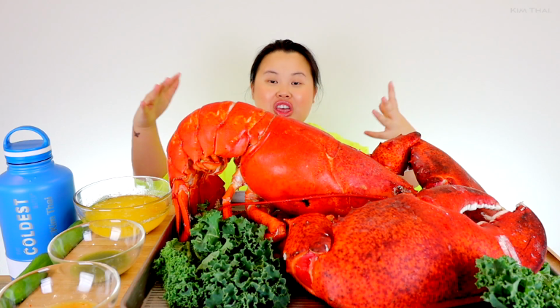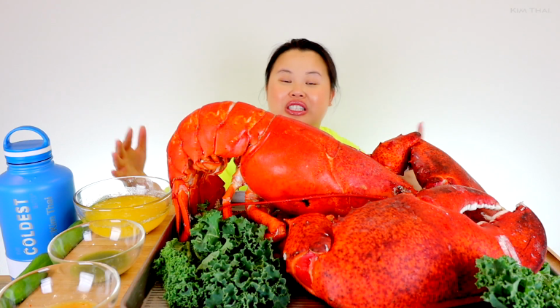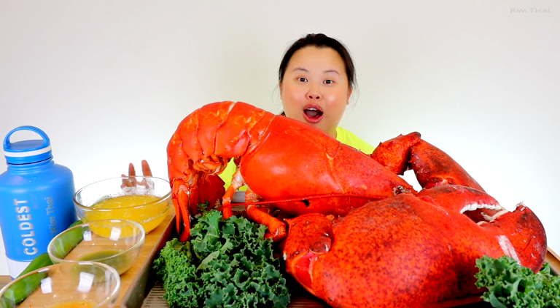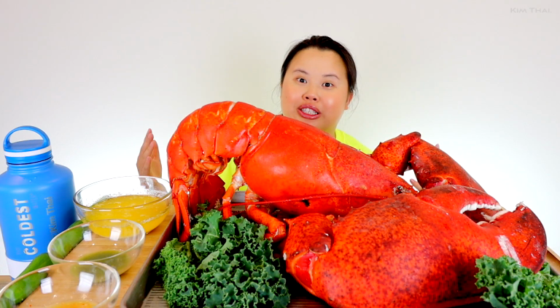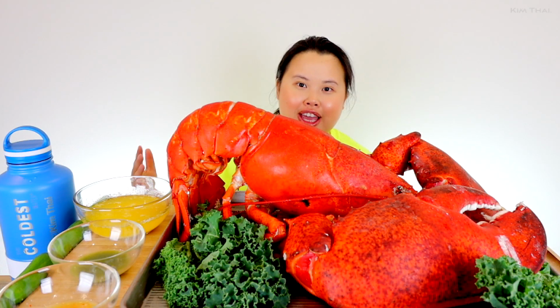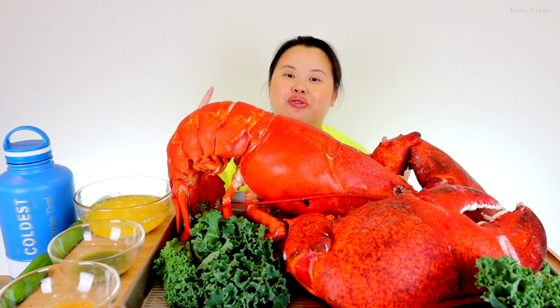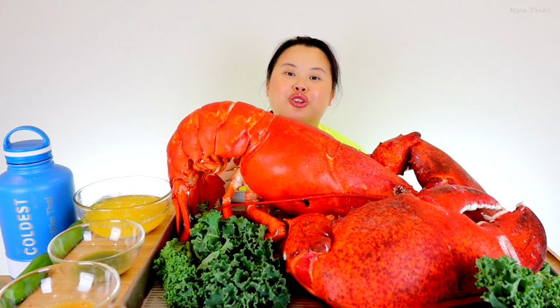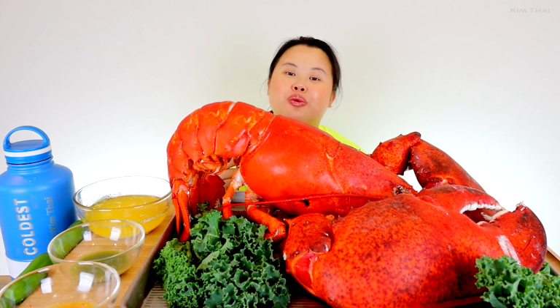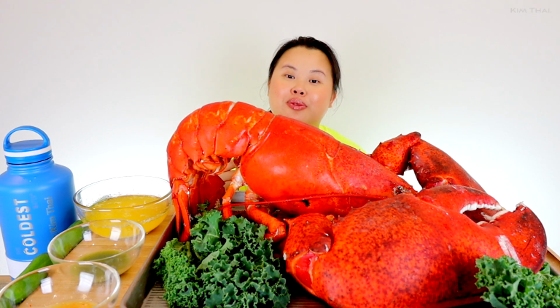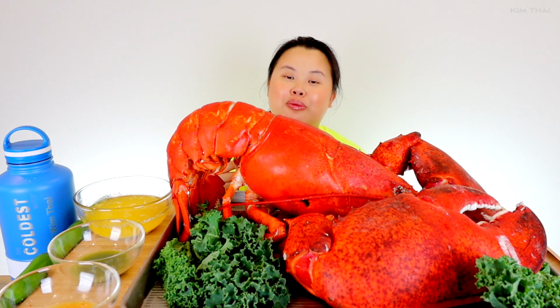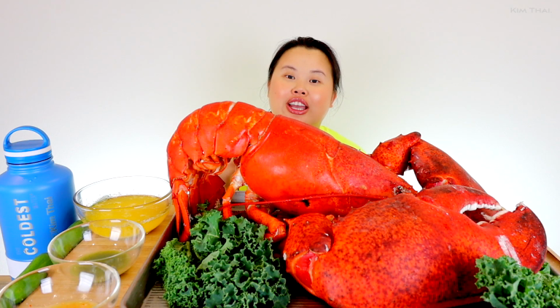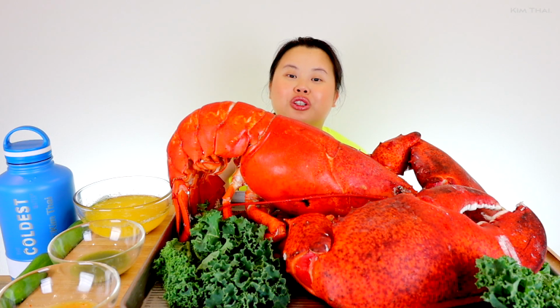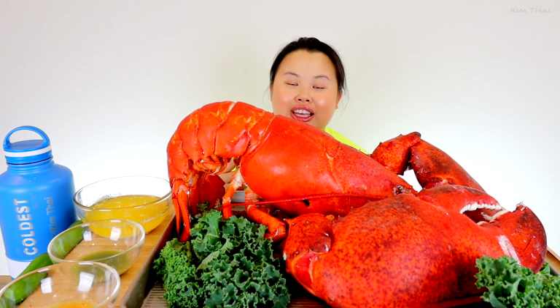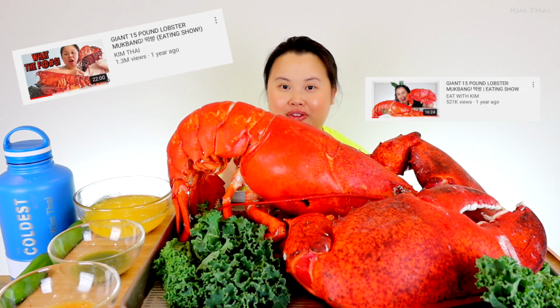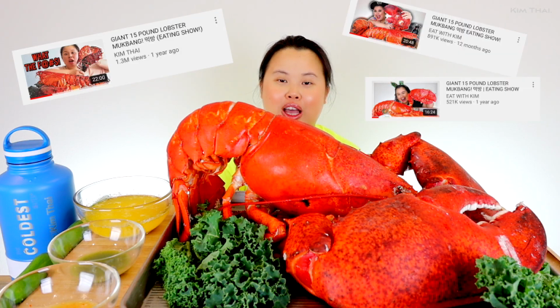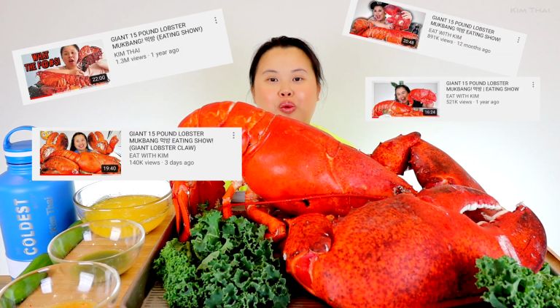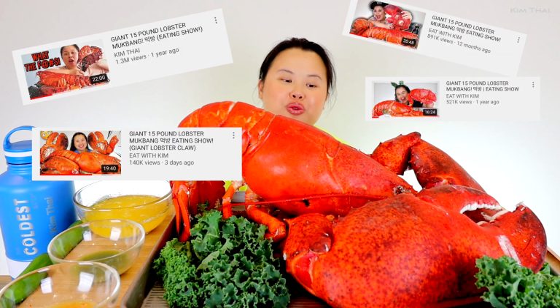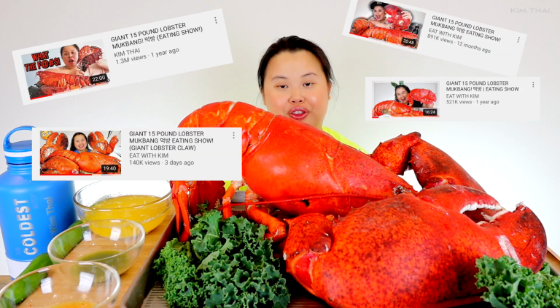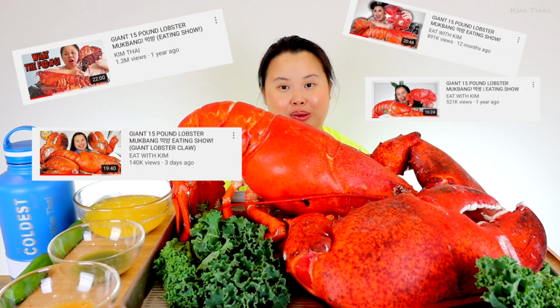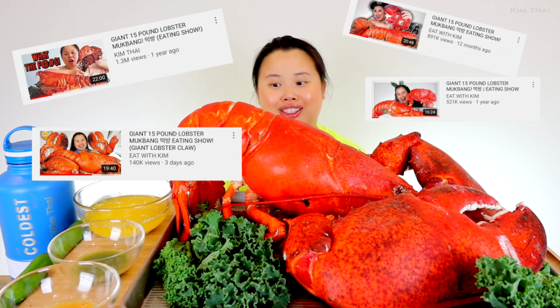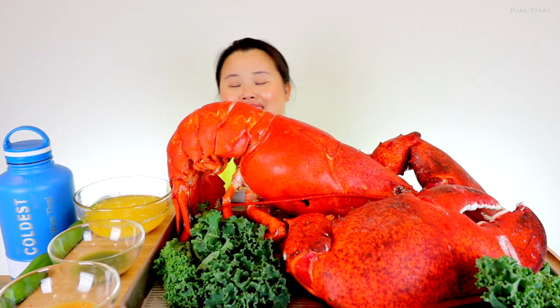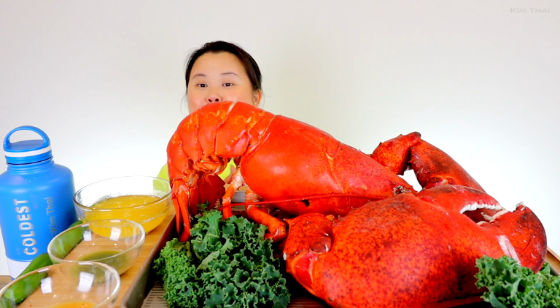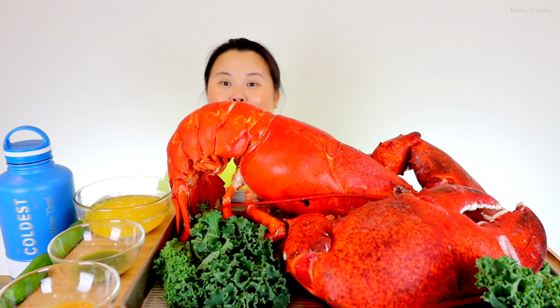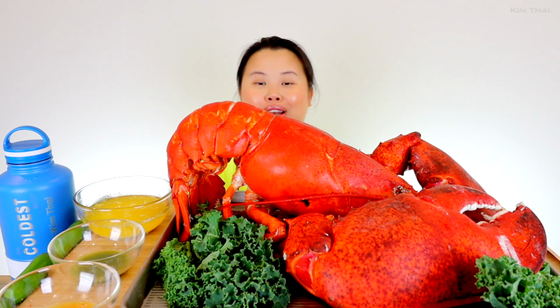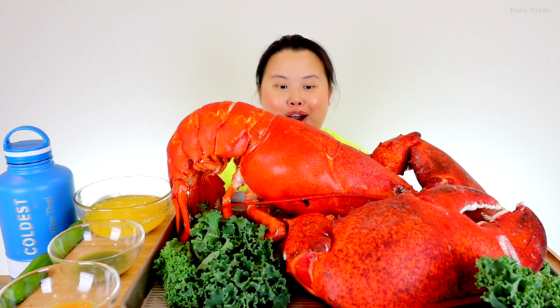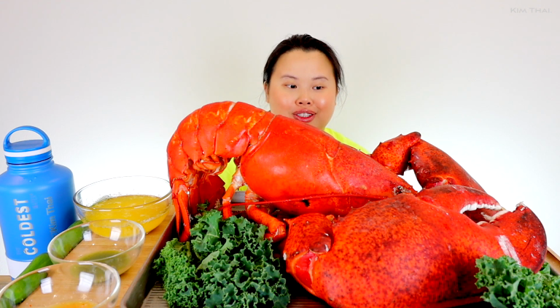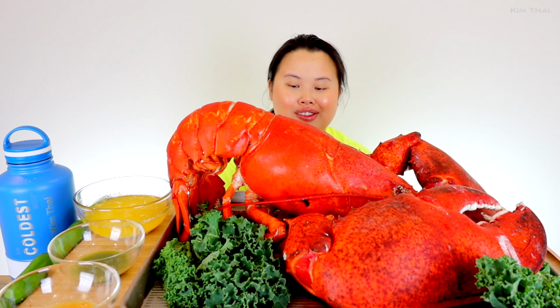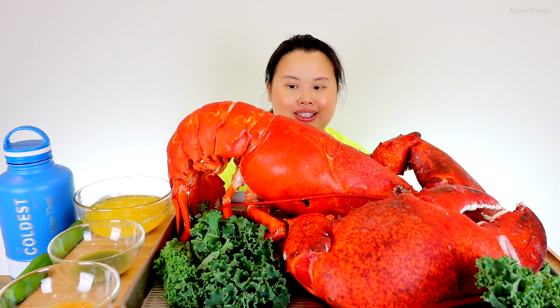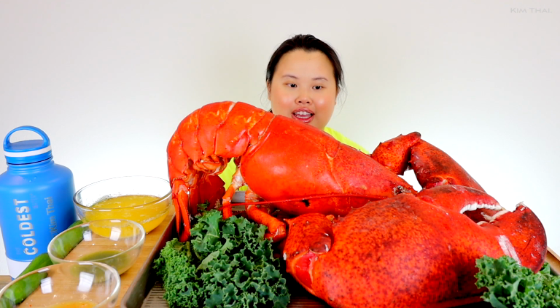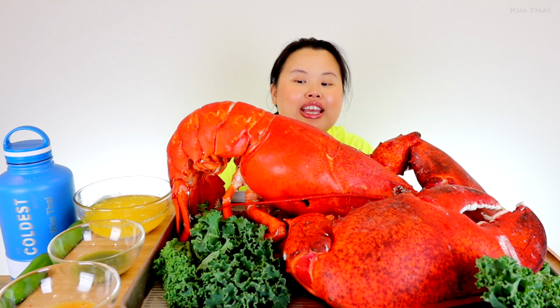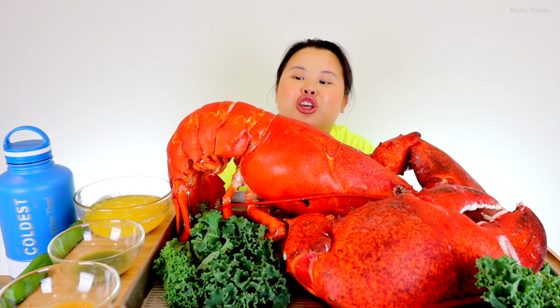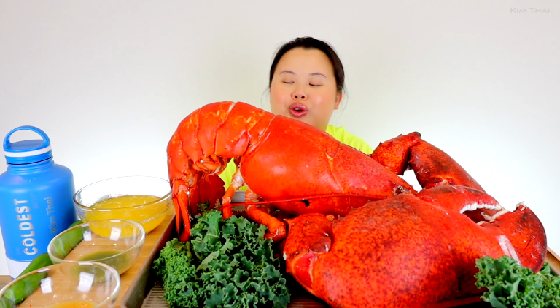We thought 15 pounds was big. If you guys are wondering what the 15 pound lobster looks like, I will link my videos down below where I do conquer the 15 pounds. Today, we are doing 20 pounds of lobster. It is huge, you guys.